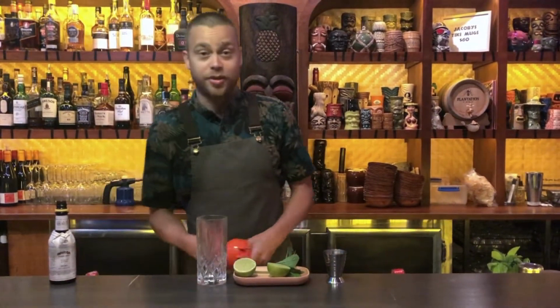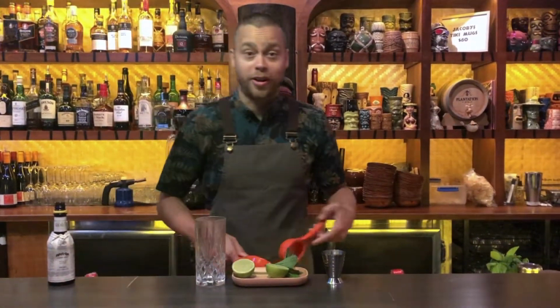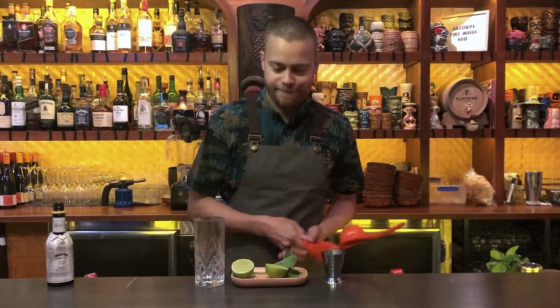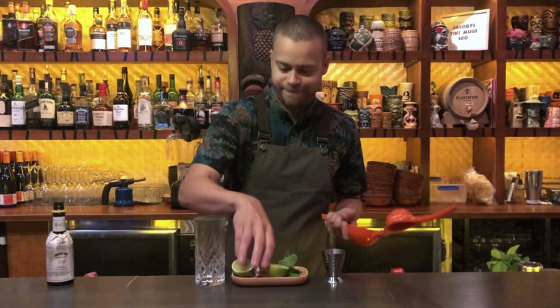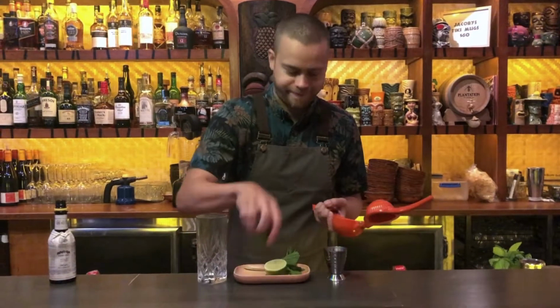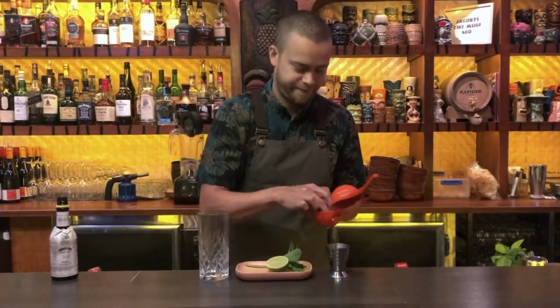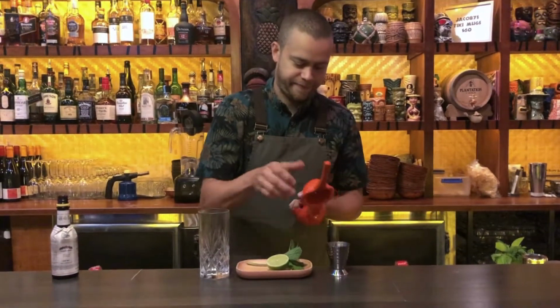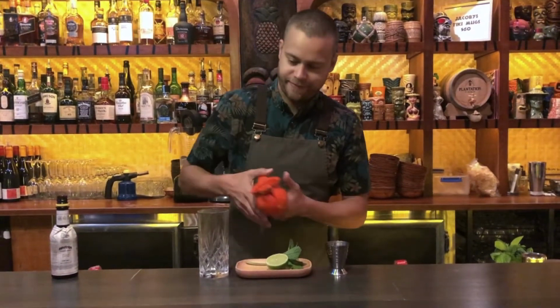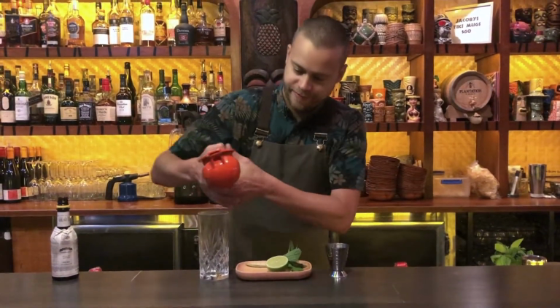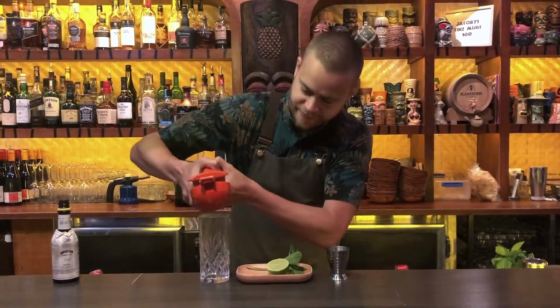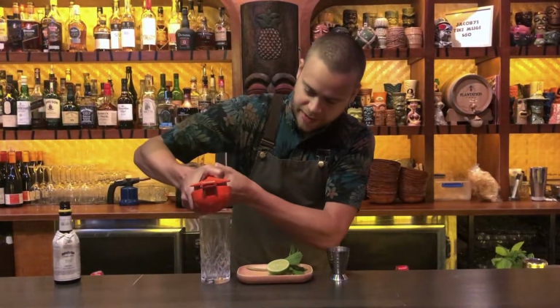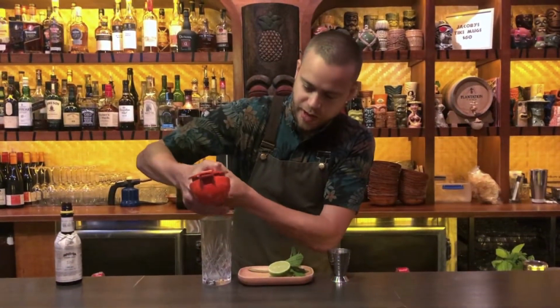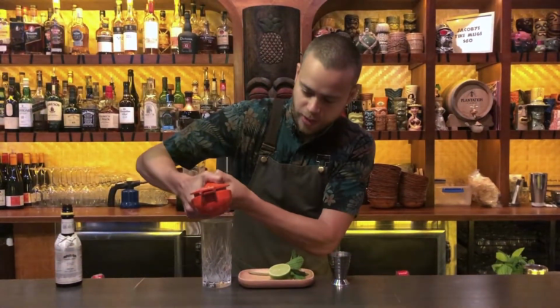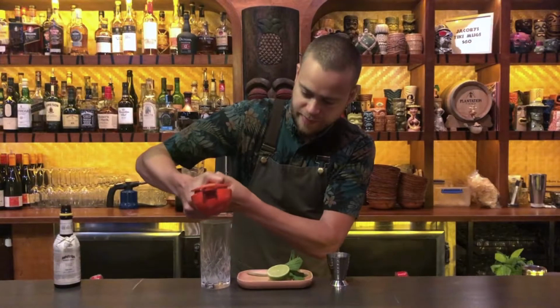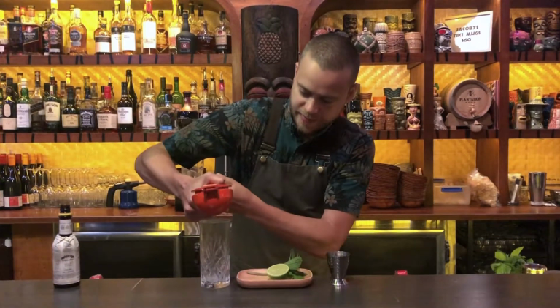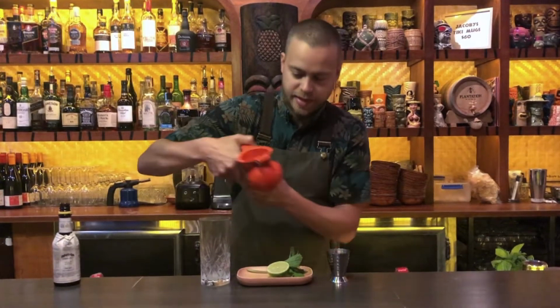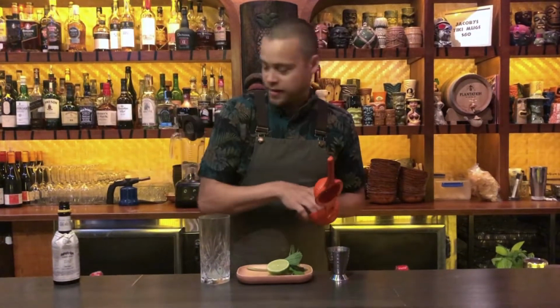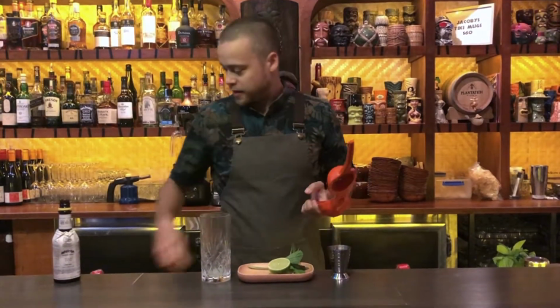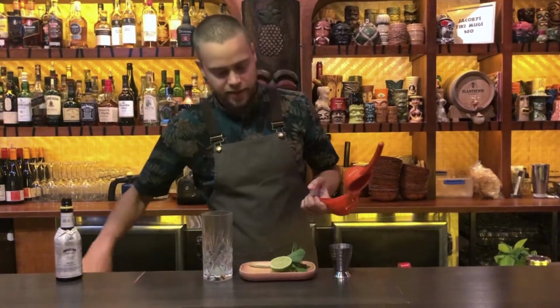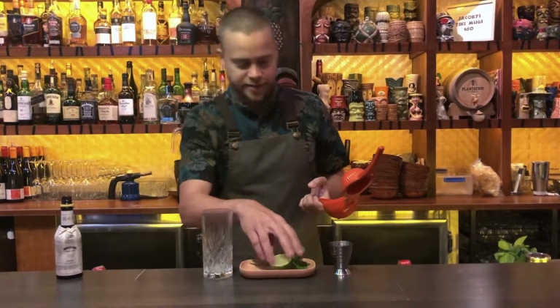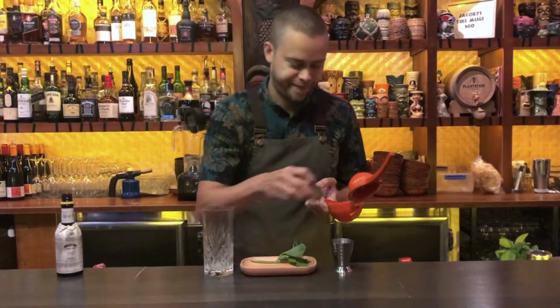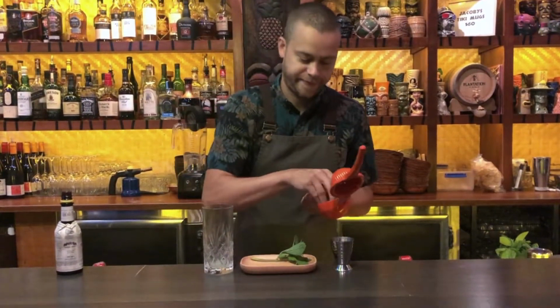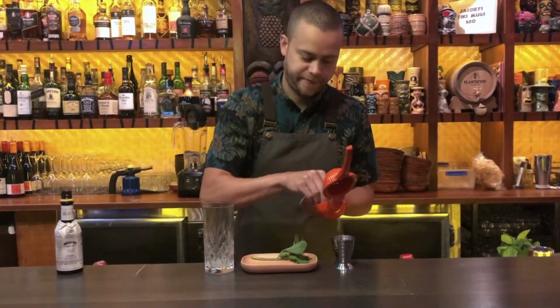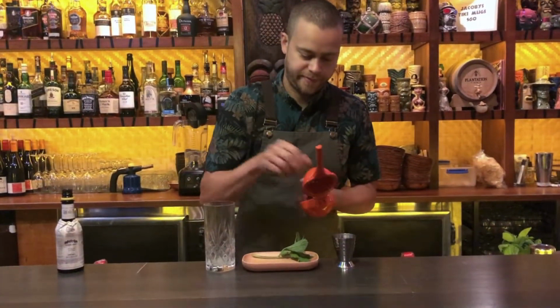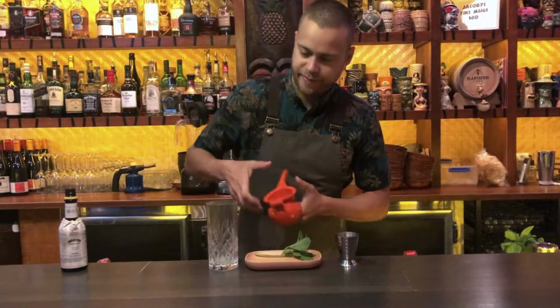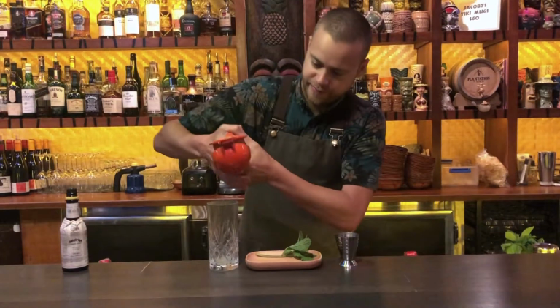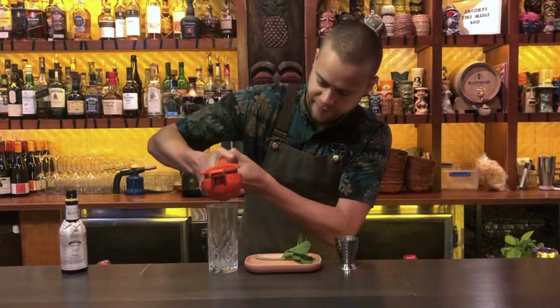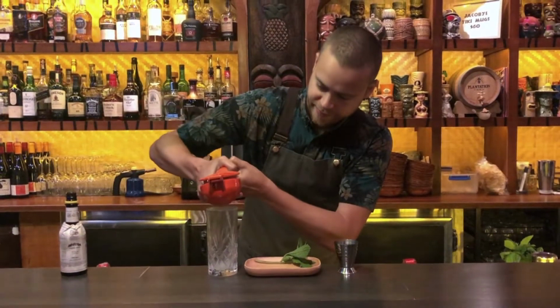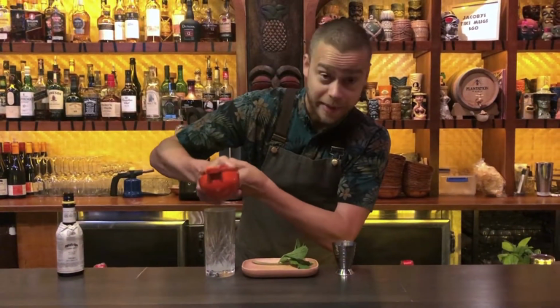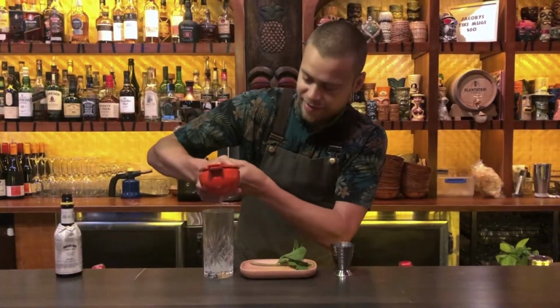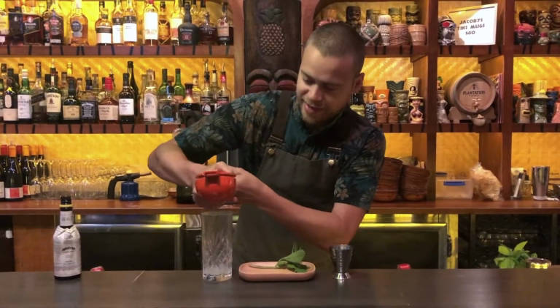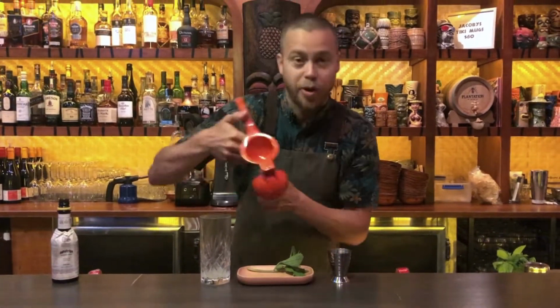Start off with our lime. I like to use the full lime. I like to make it nice and tasty and bright.